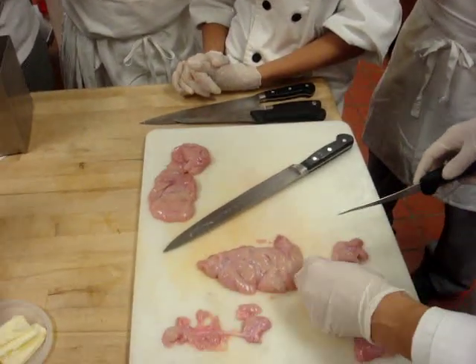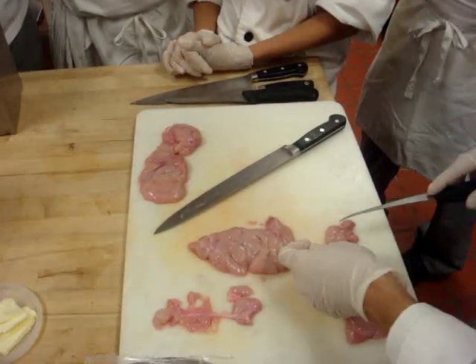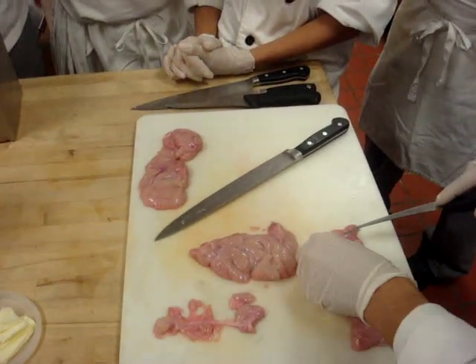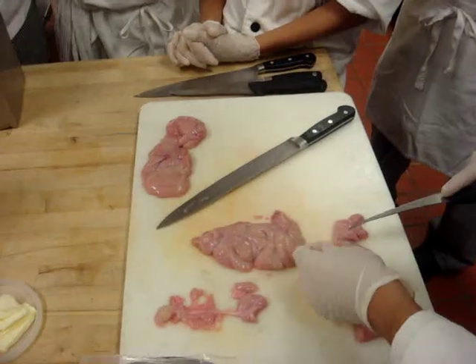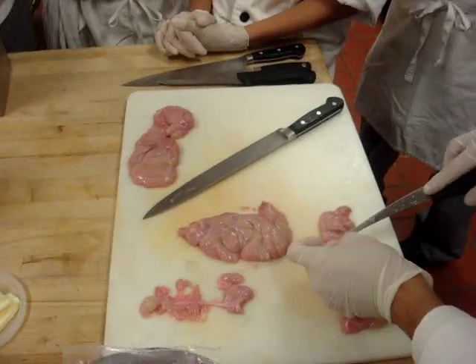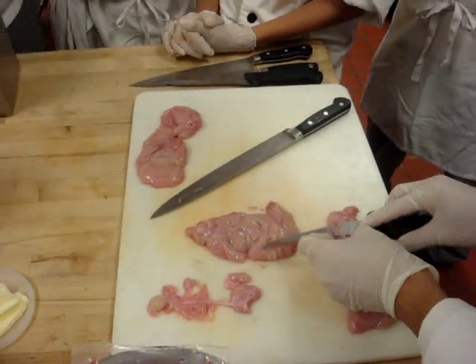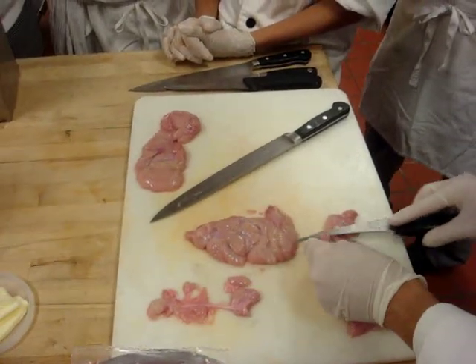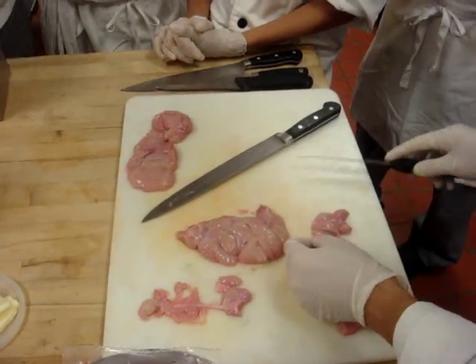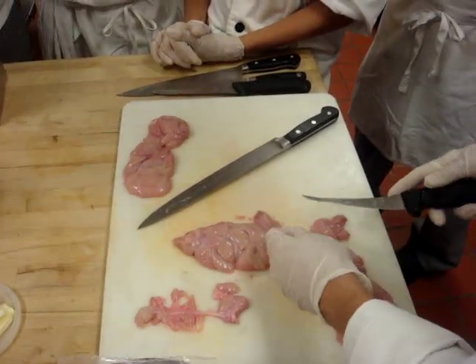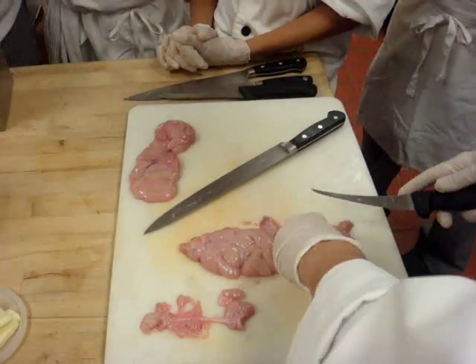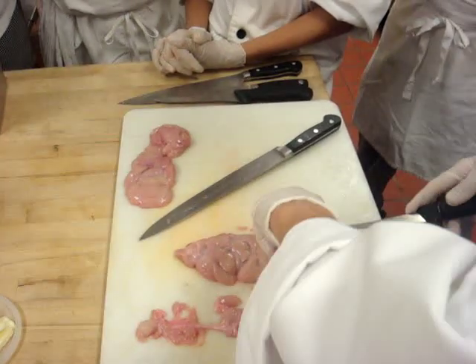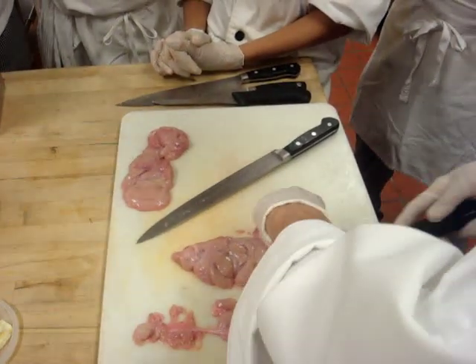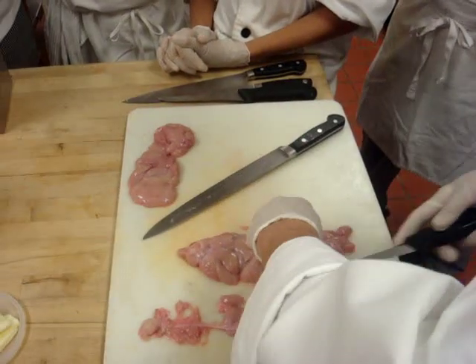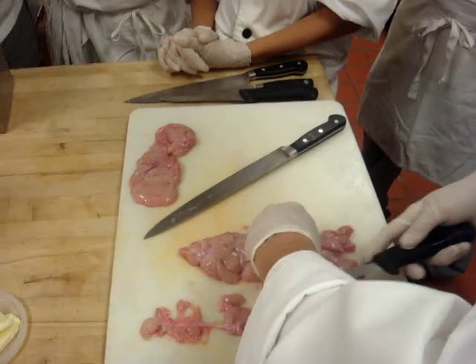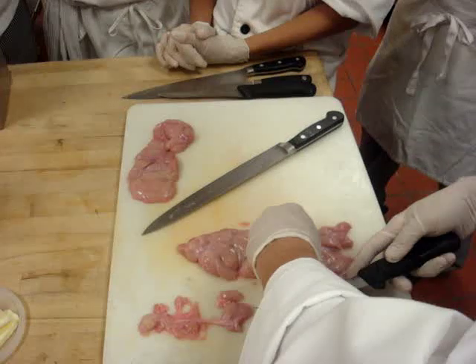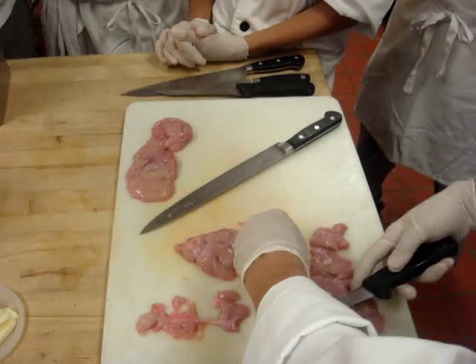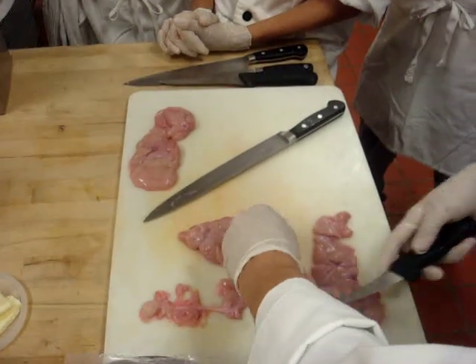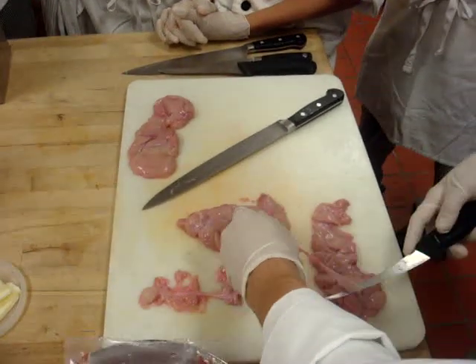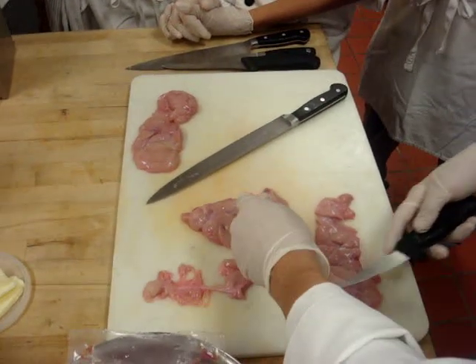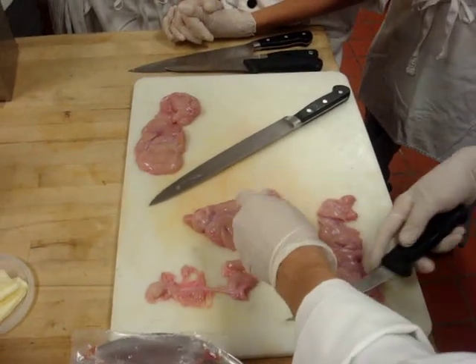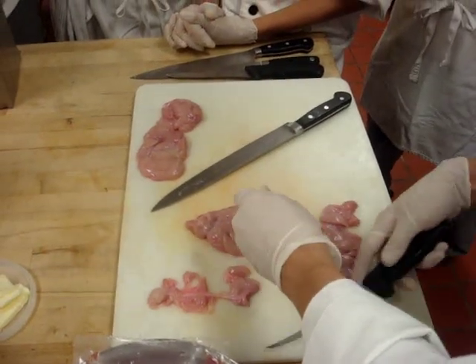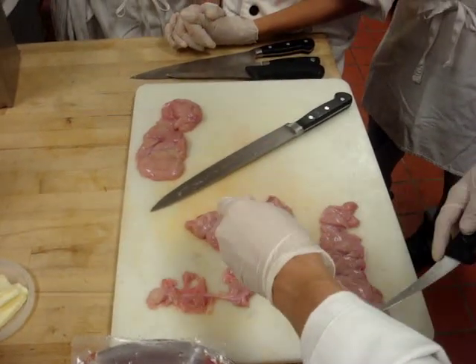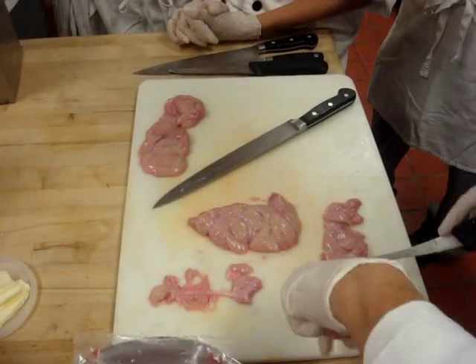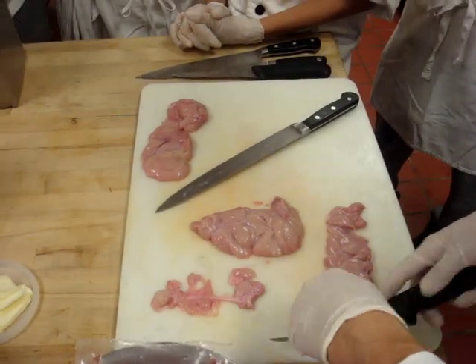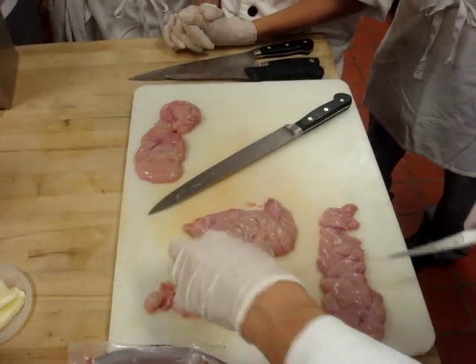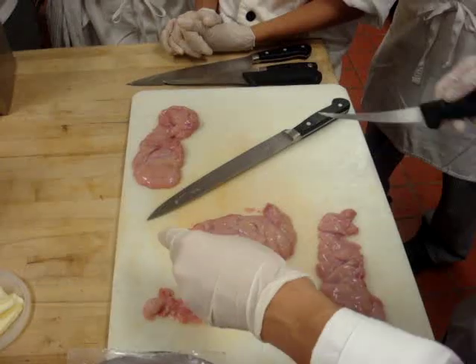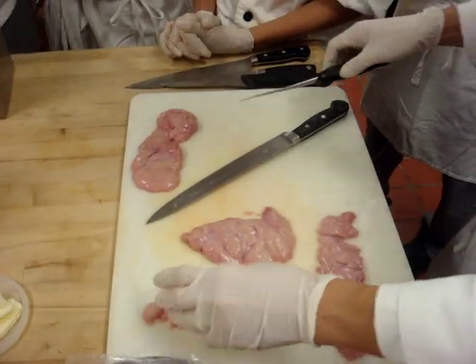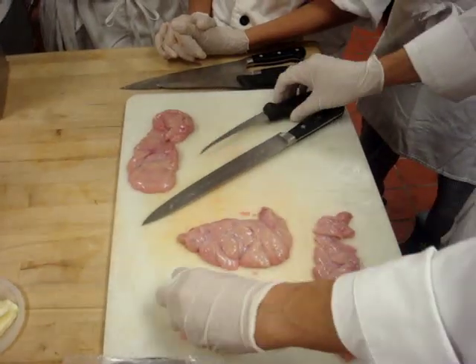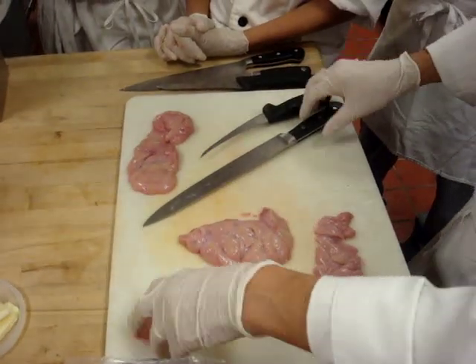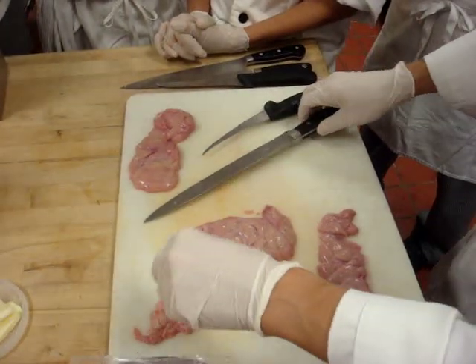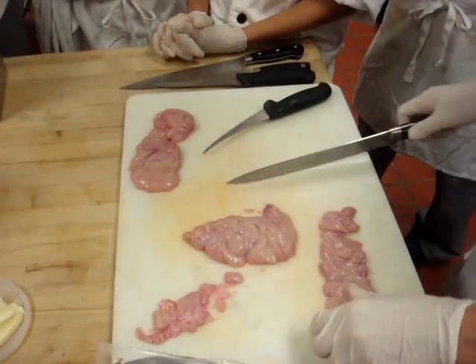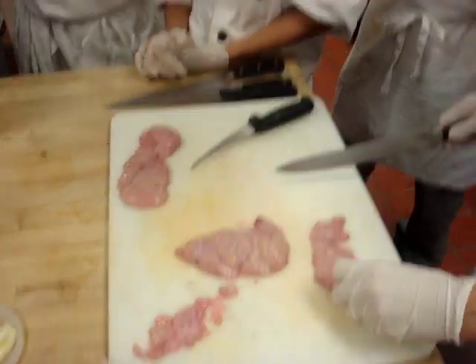Just like we treated the silver skin before where we kind of go up, pull it tight. It's very good. It's a delicacy. People really enjoy it.